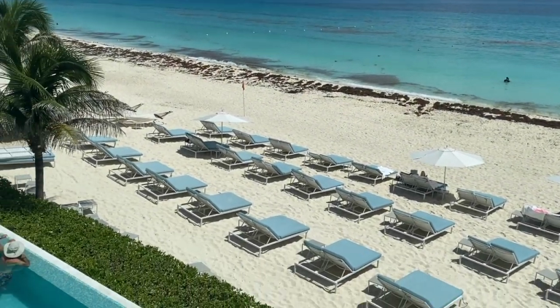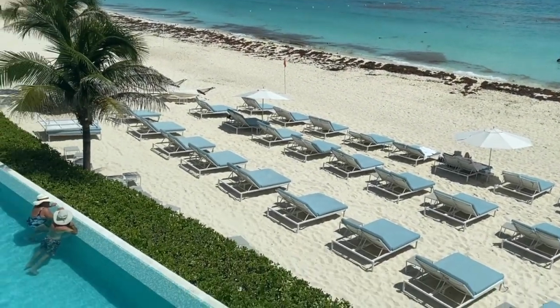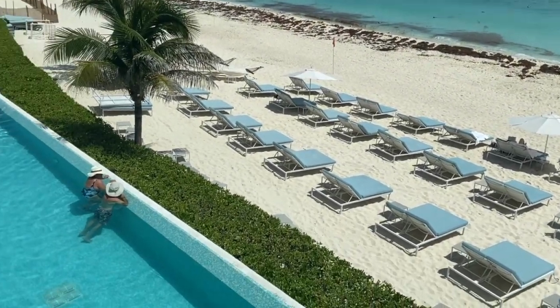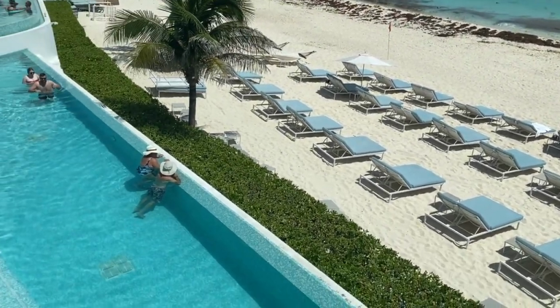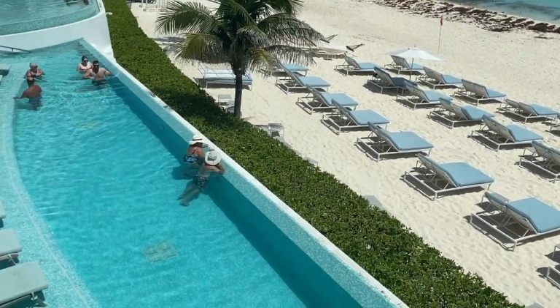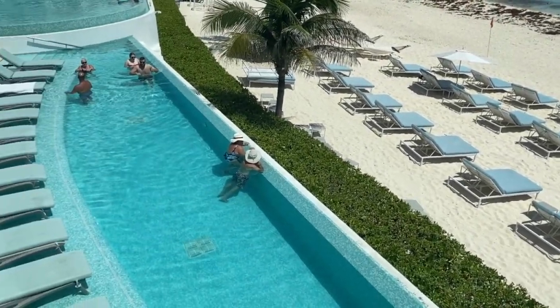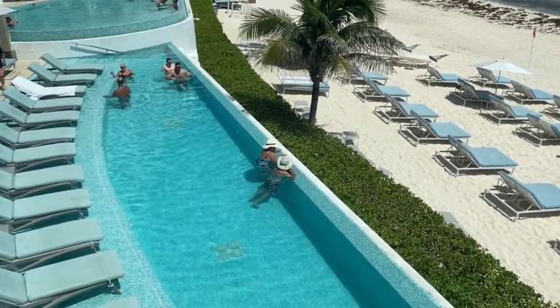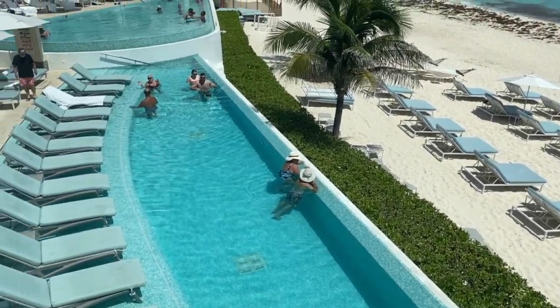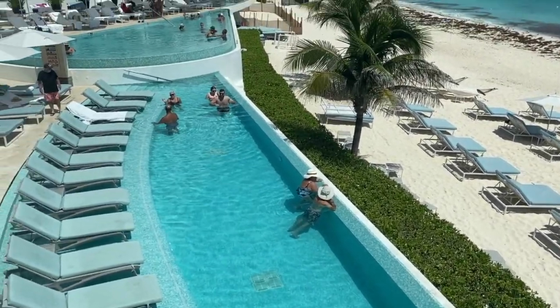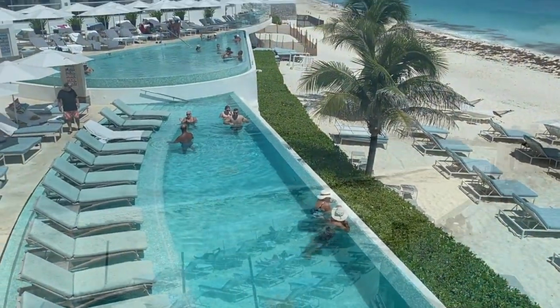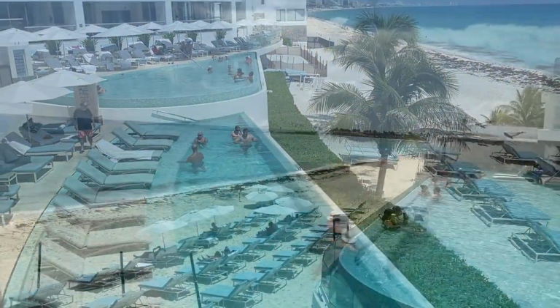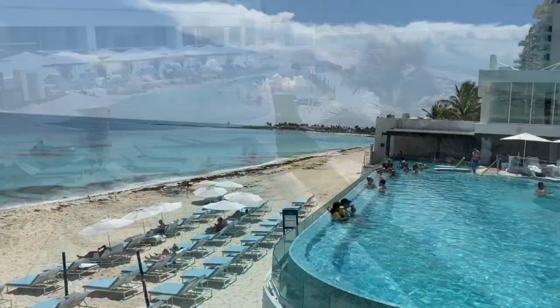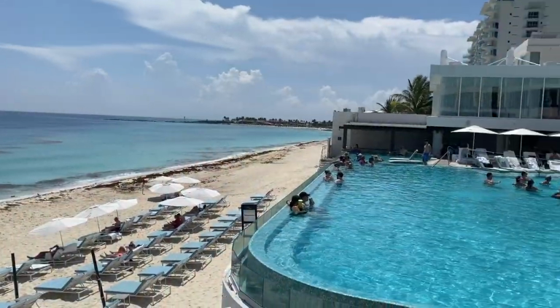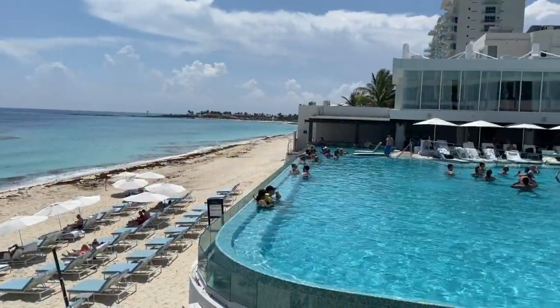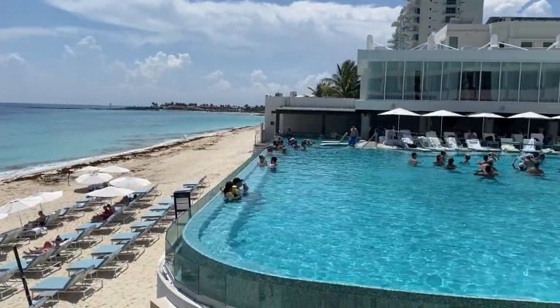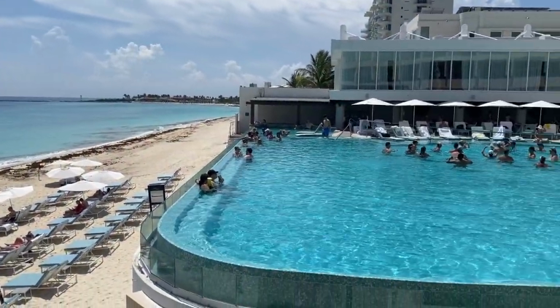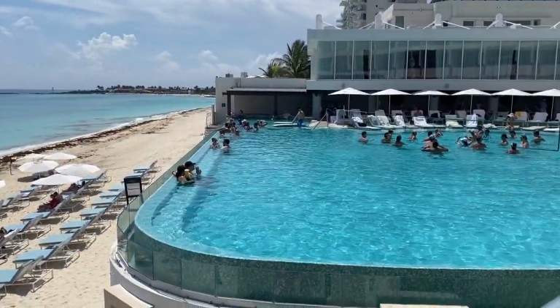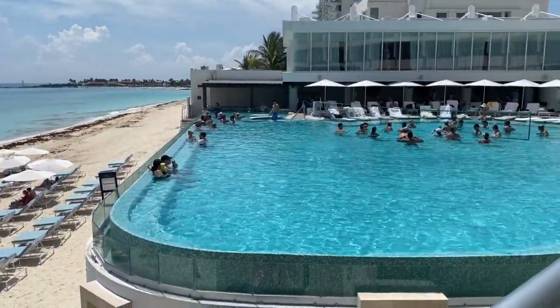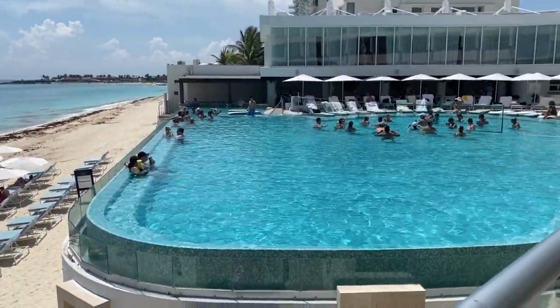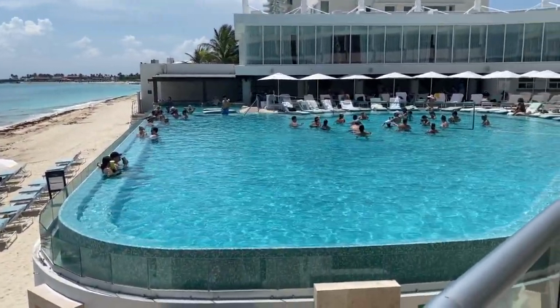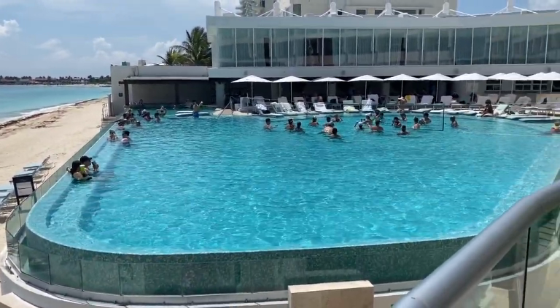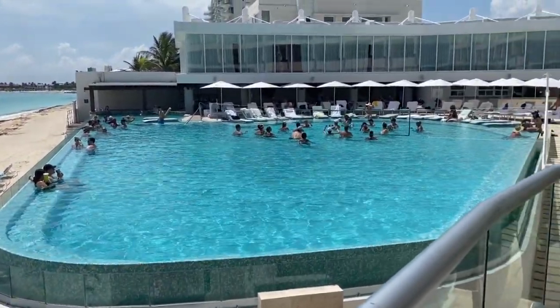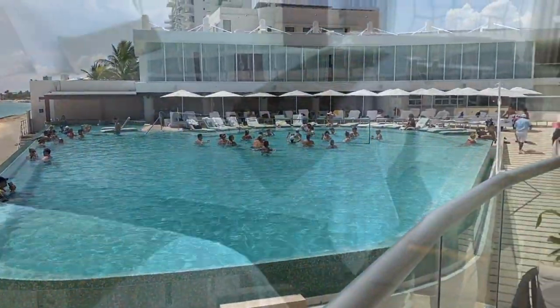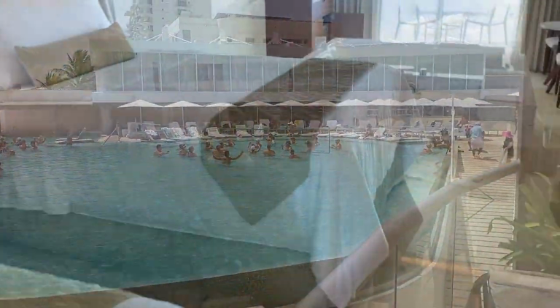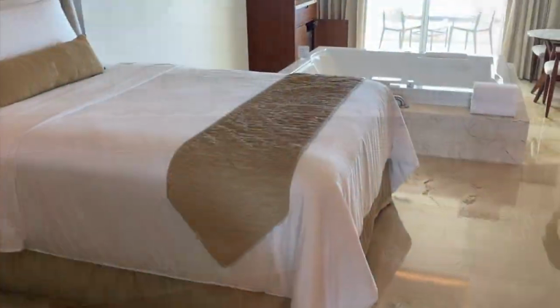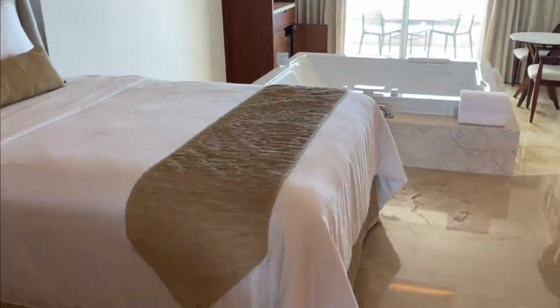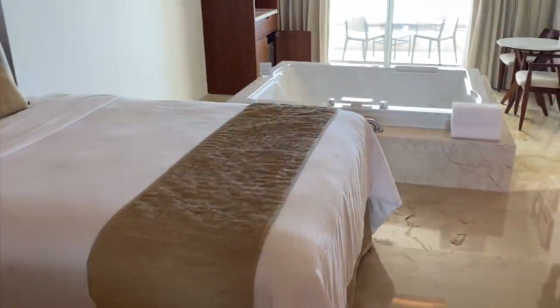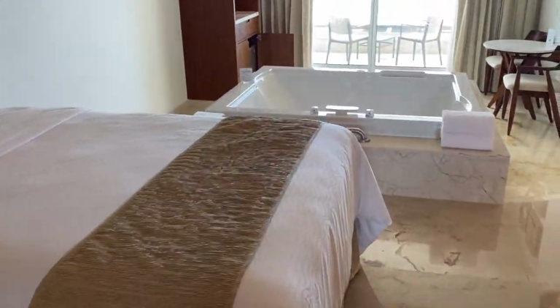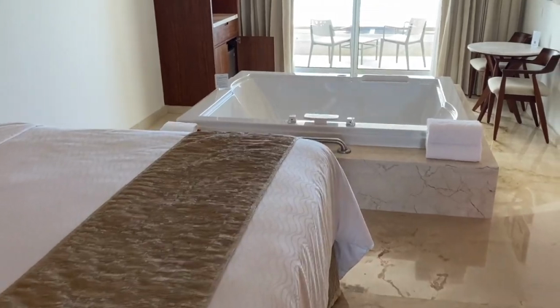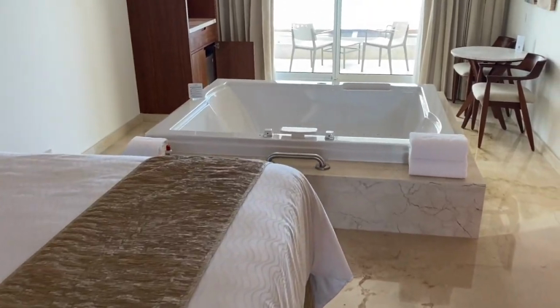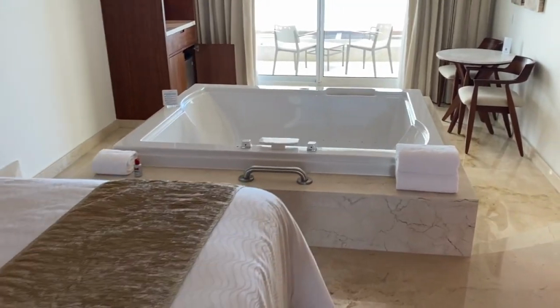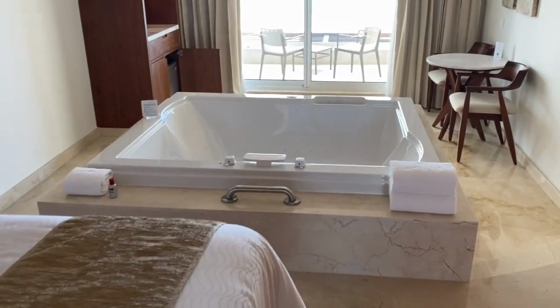Hi, welcome to Sun Hotel Lab. Today I'm going to show you Sun Palace Cancun. We'll have a look at their pools, restaurants, and one of their rooms with a whirlpool tub.